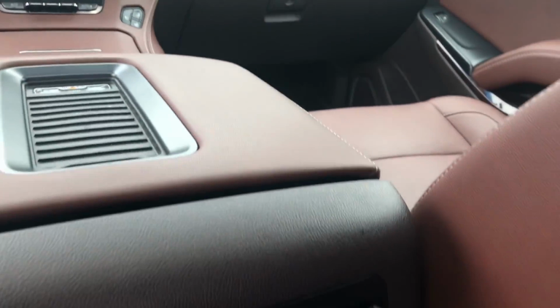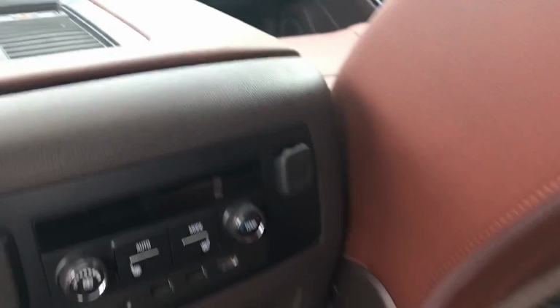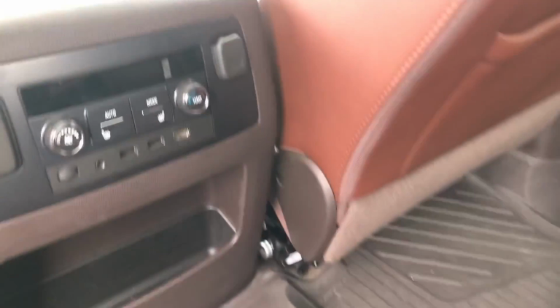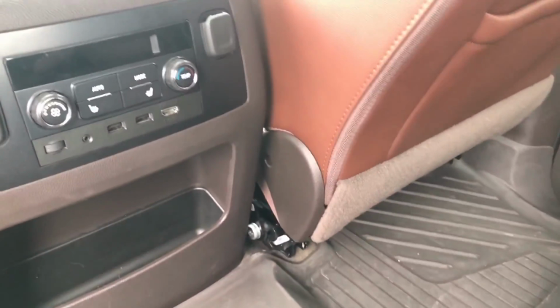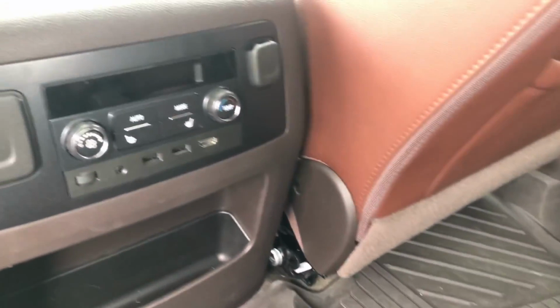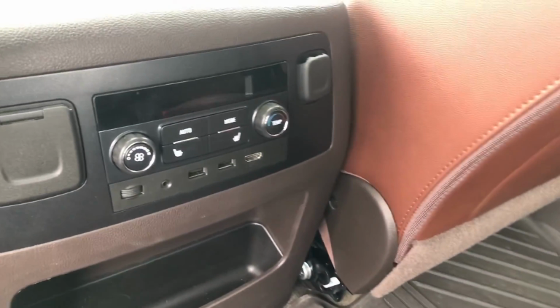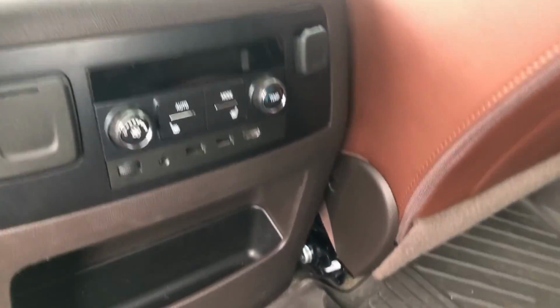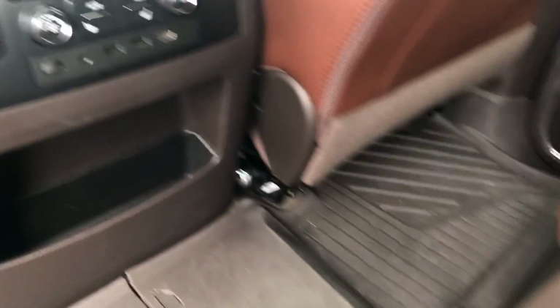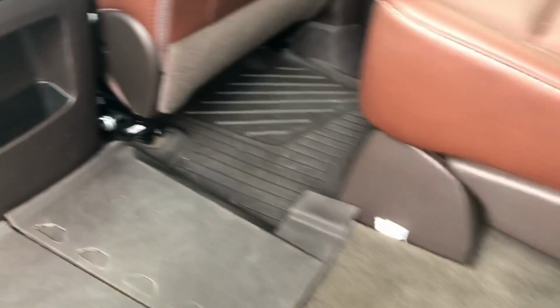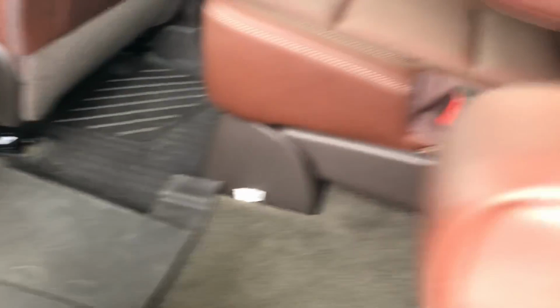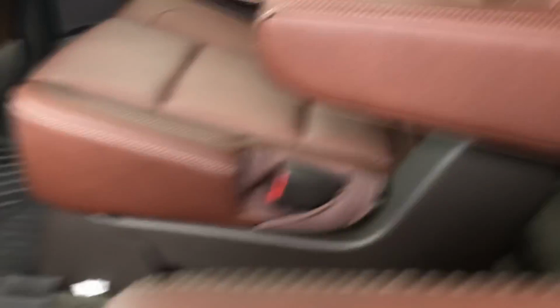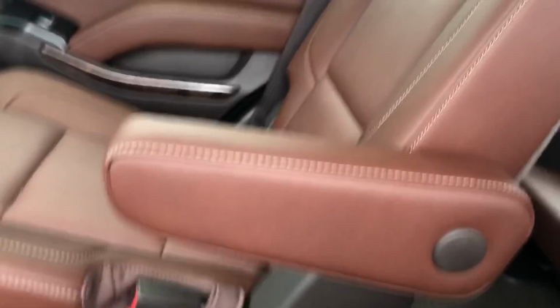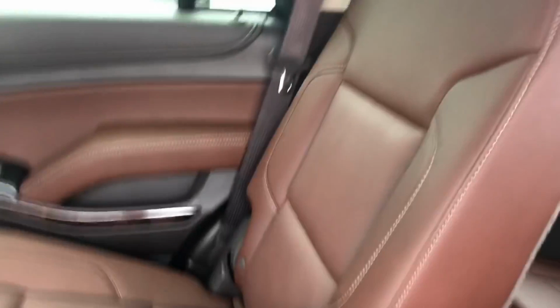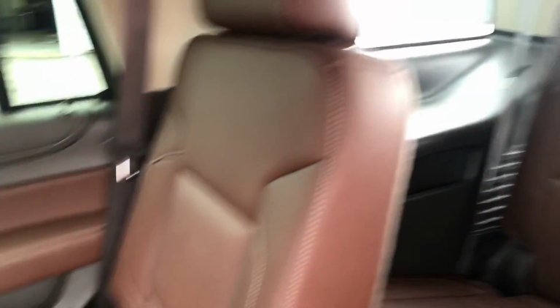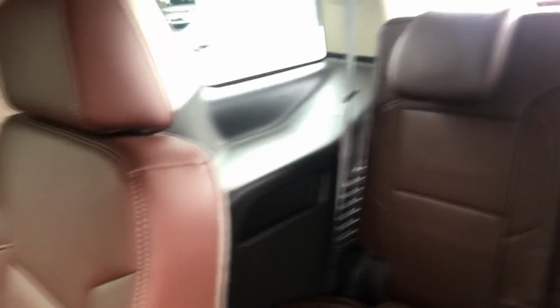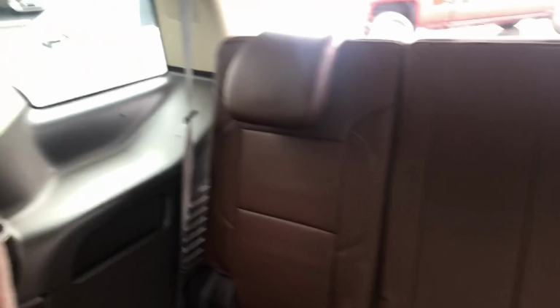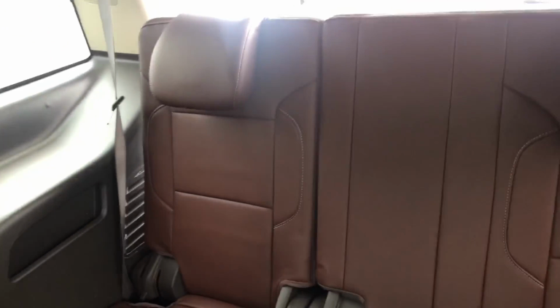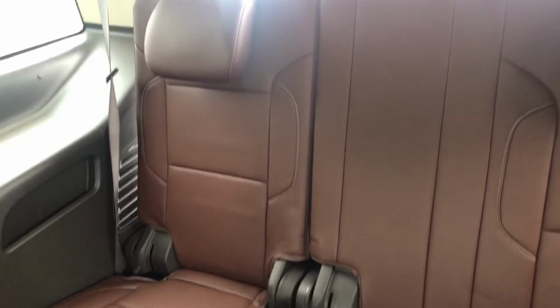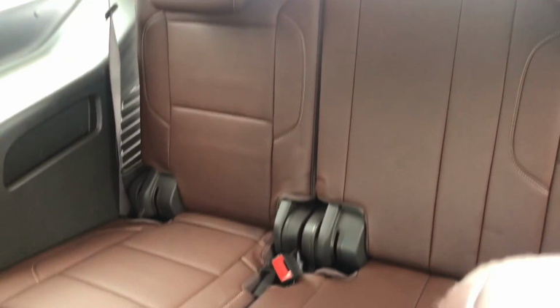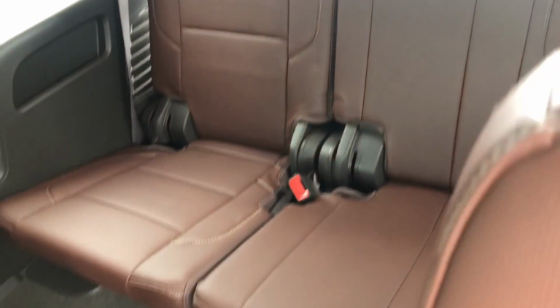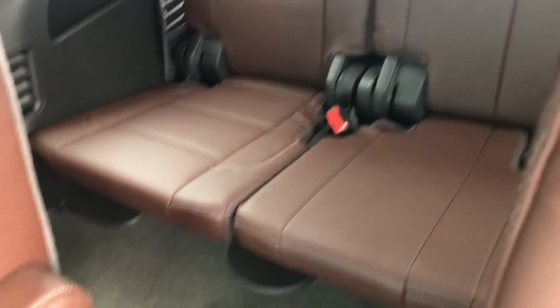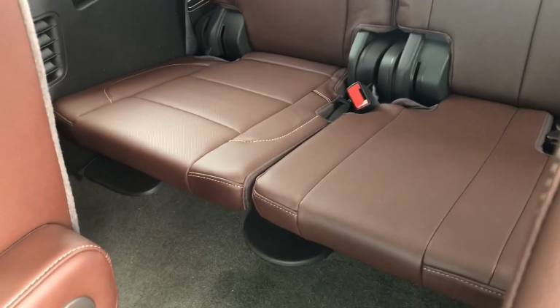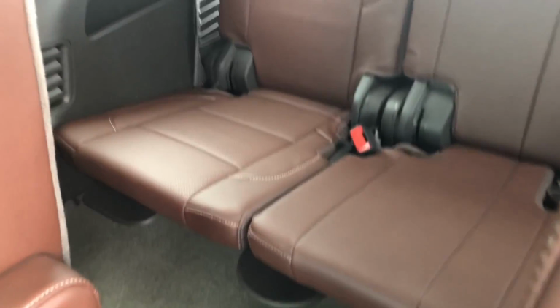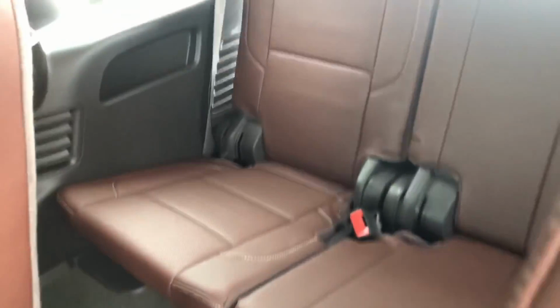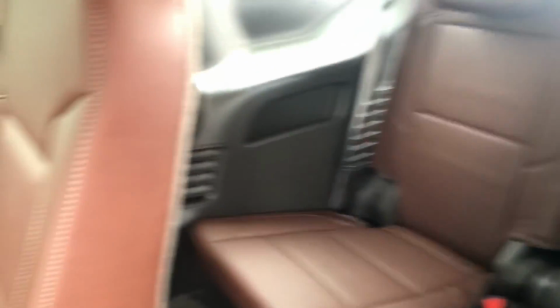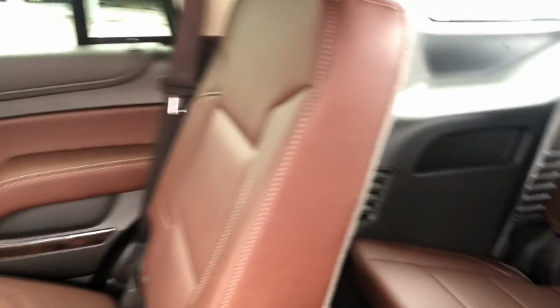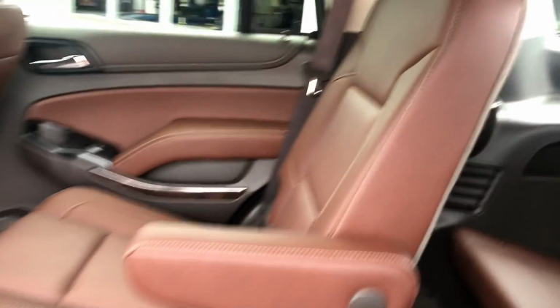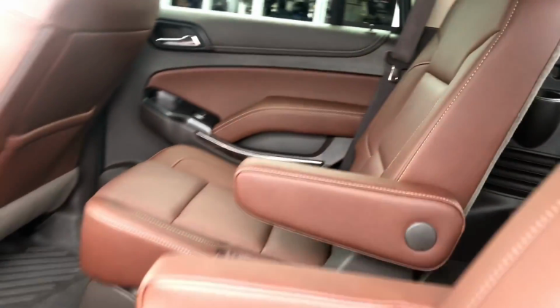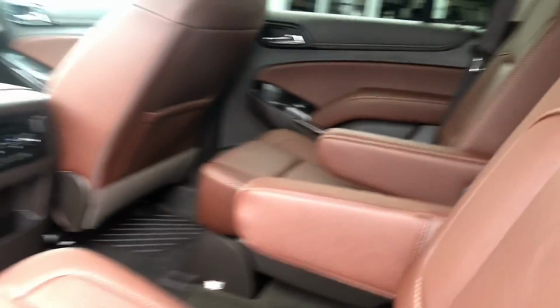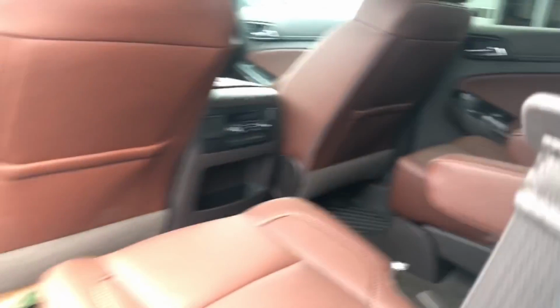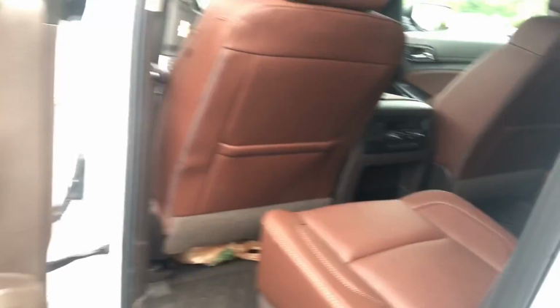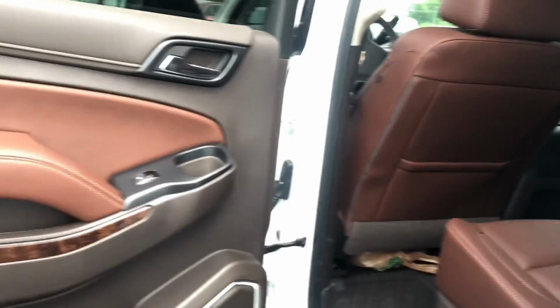Now when we look at the hookups for that DVD player you'll have two USB outlets and an HDMI hookup for any type of gaming. In the back you will have room for three — seat belts for three — and those are power folding seats.